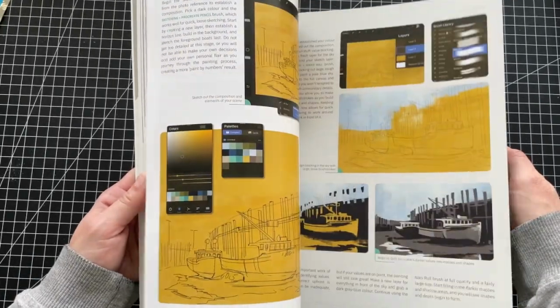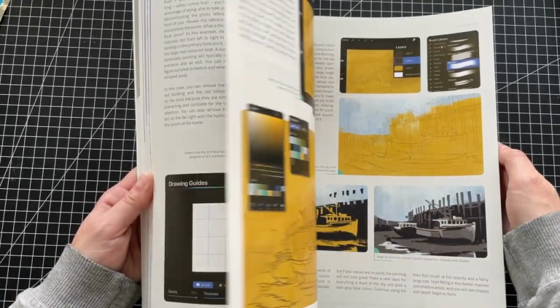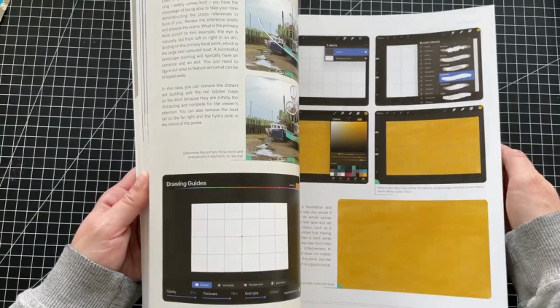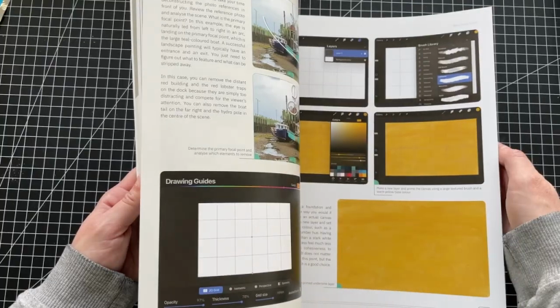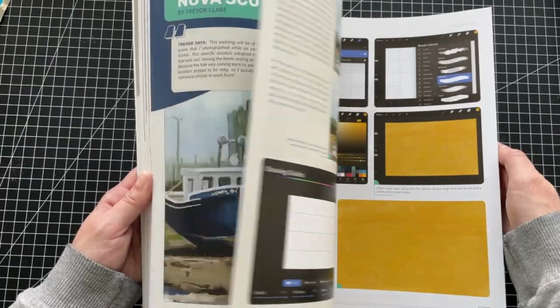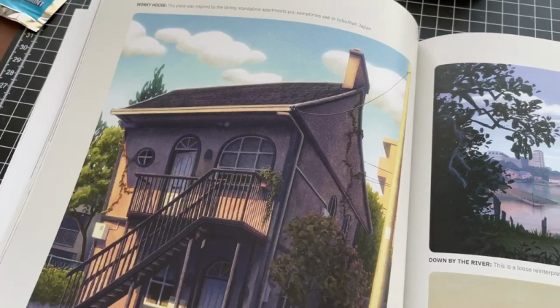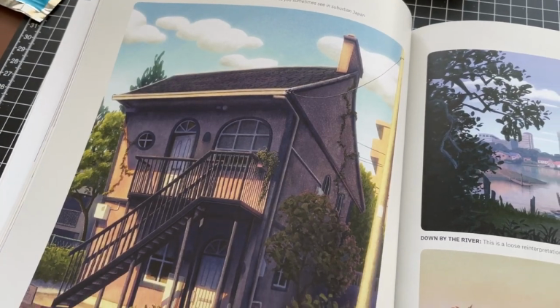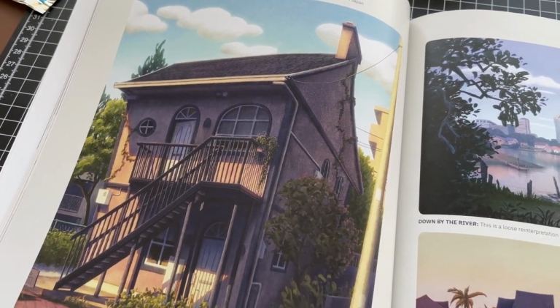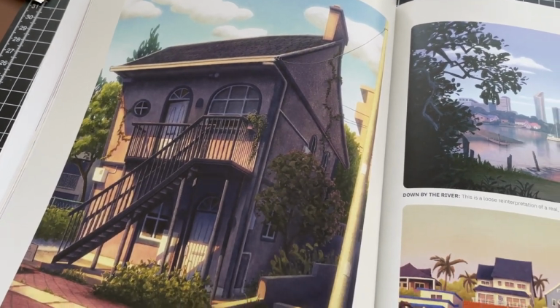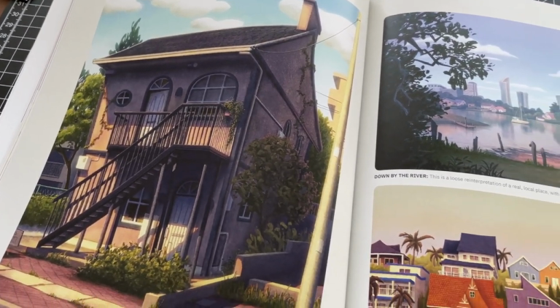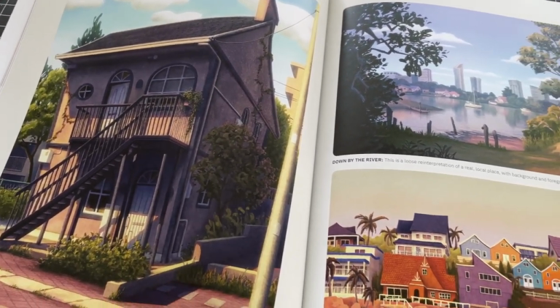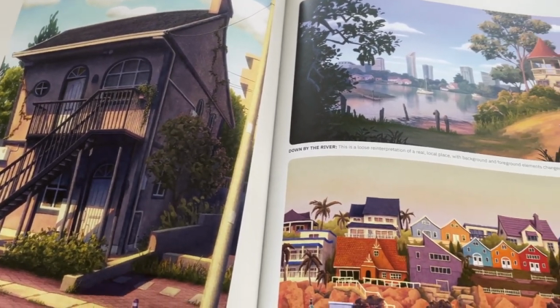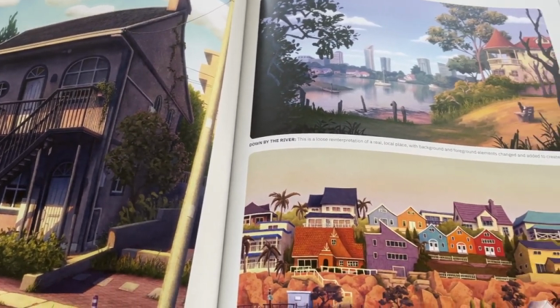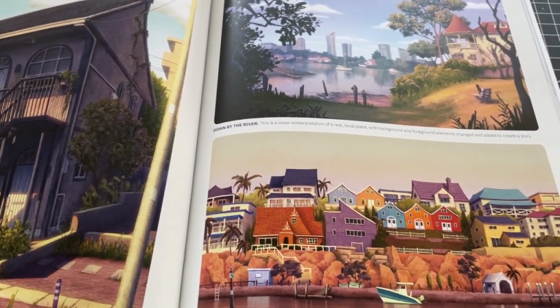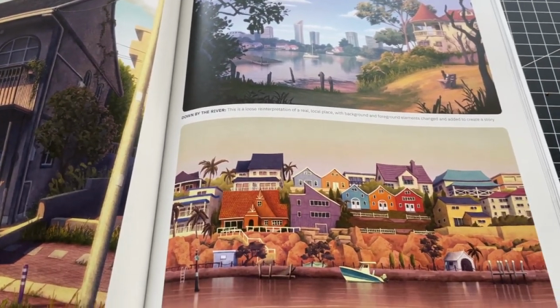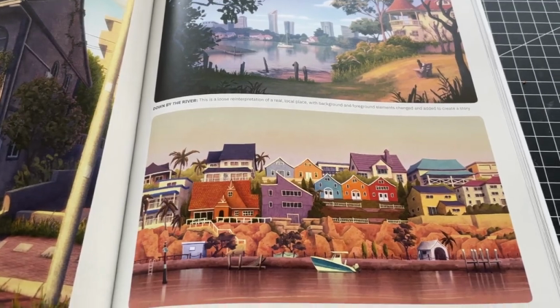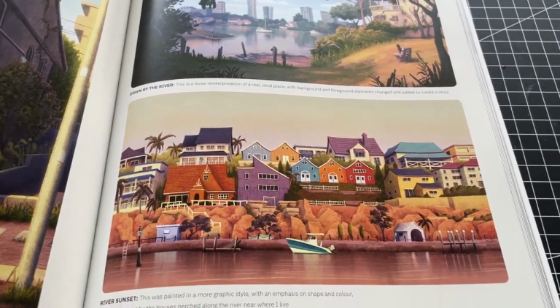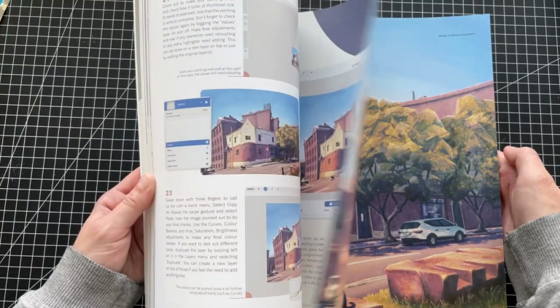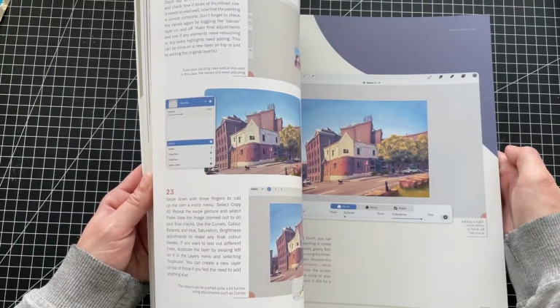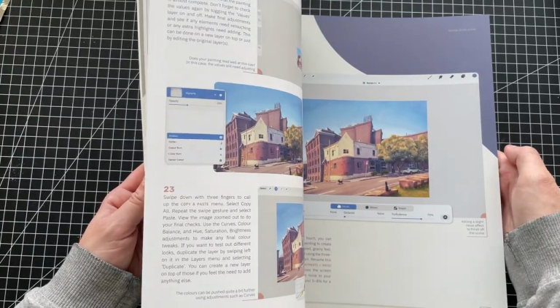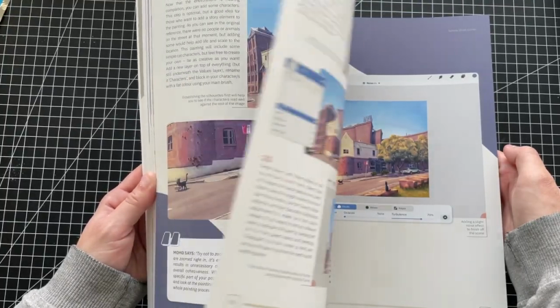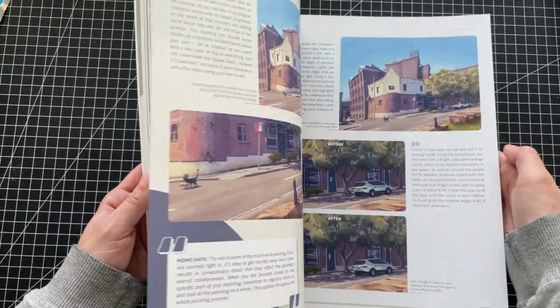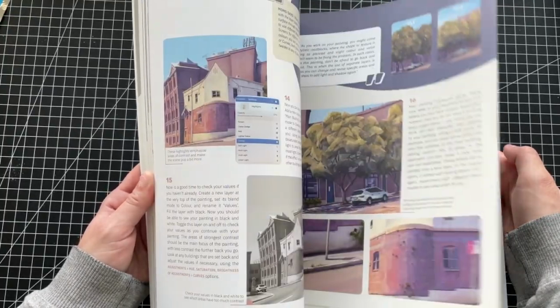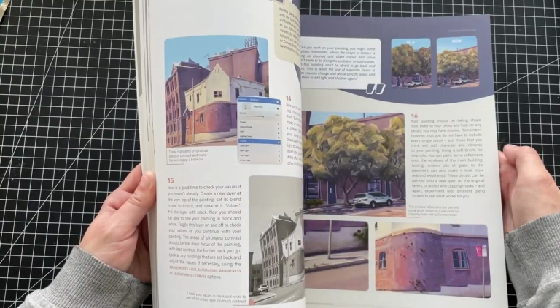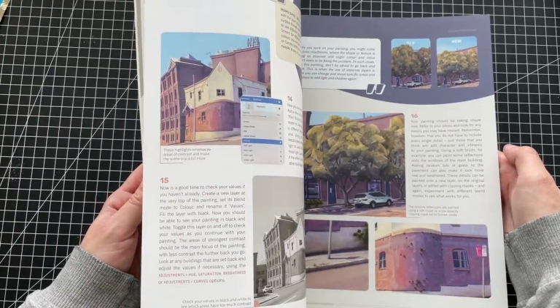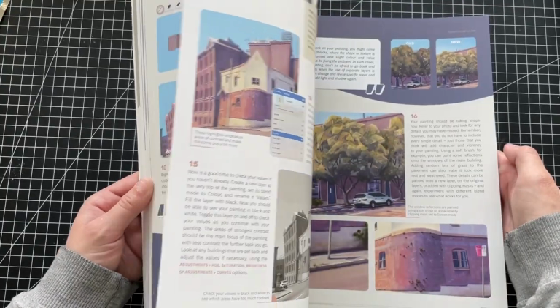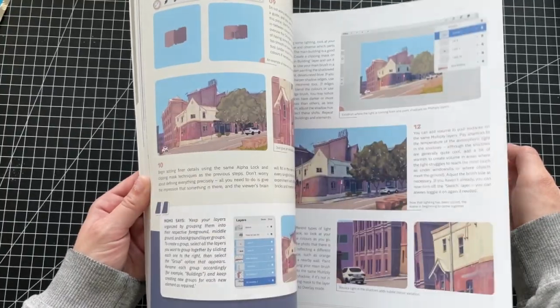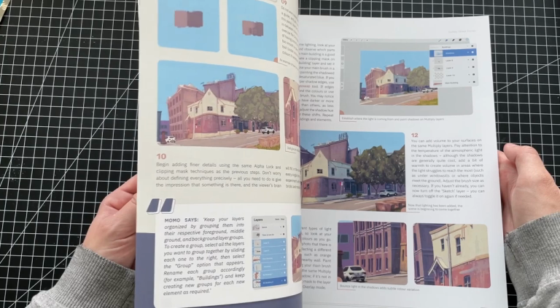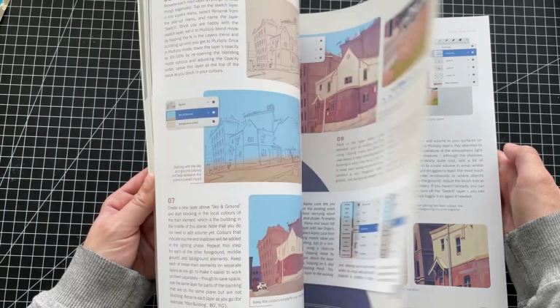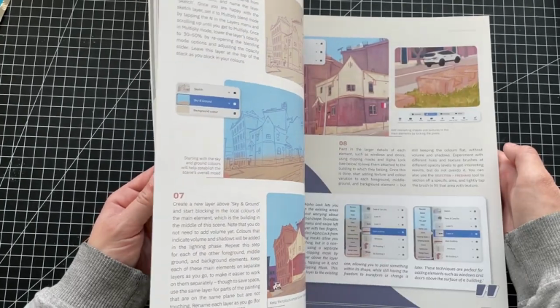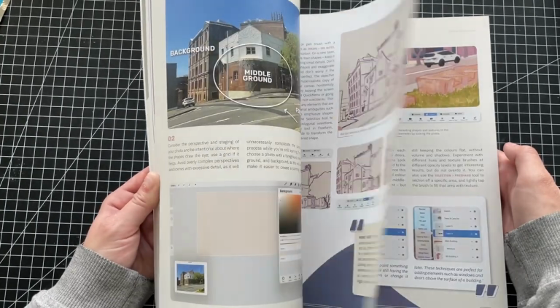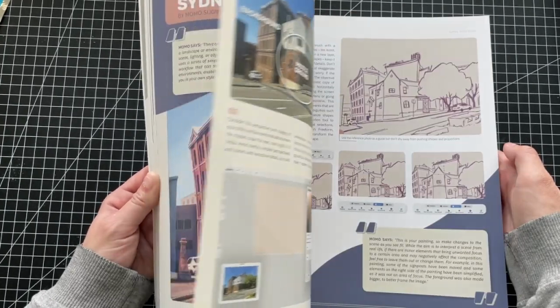The only thing I still dislike about these books is there are no videos. They don't have to do a voiceover for them — just videos showing the process so you can follow along with the book. 3D Total, come on, give us some videos.